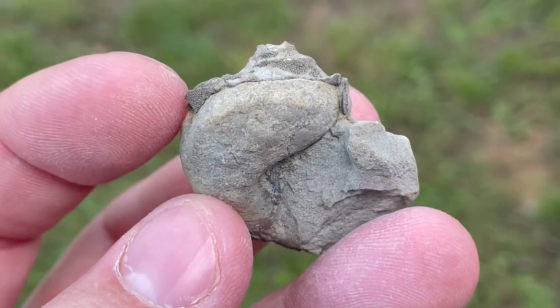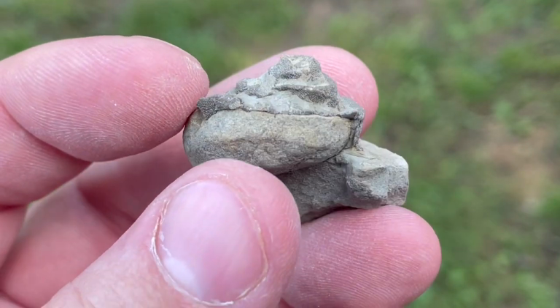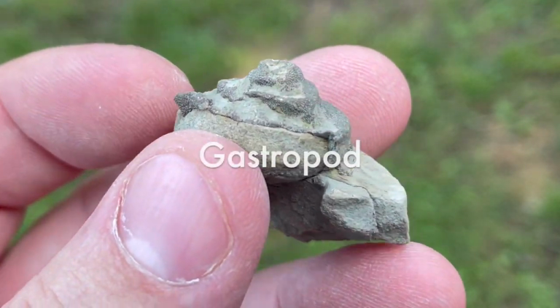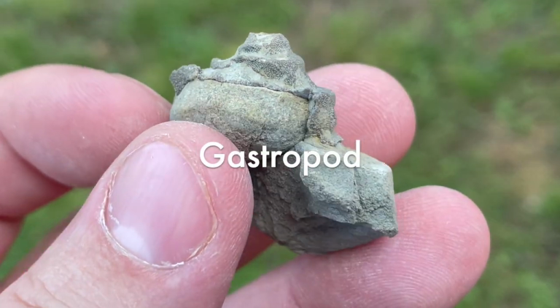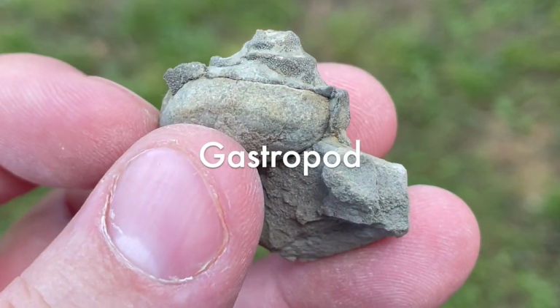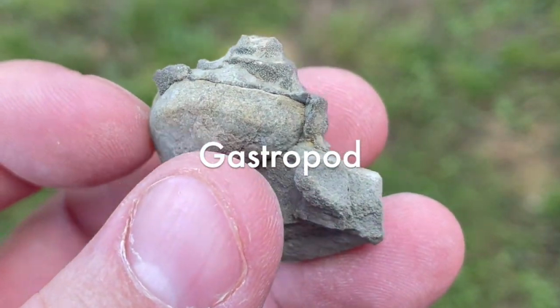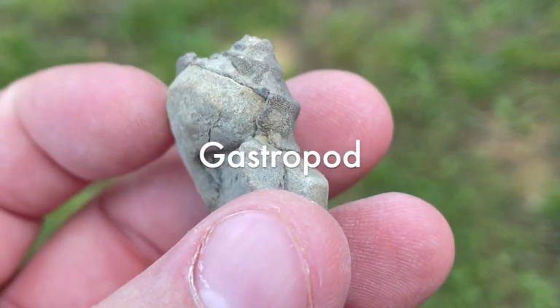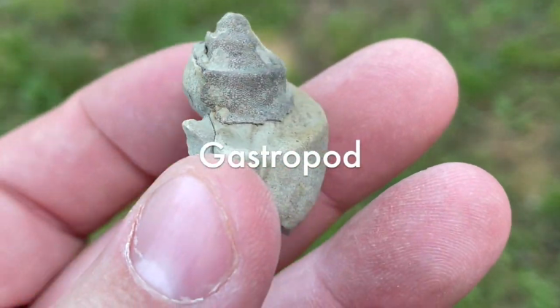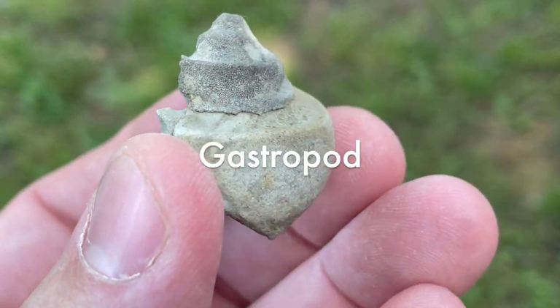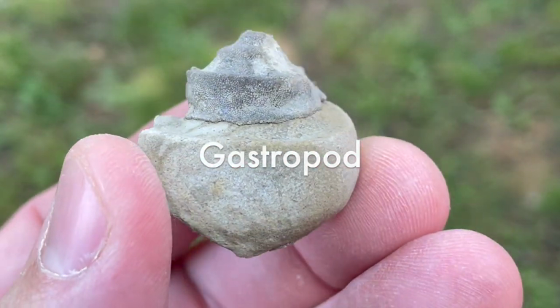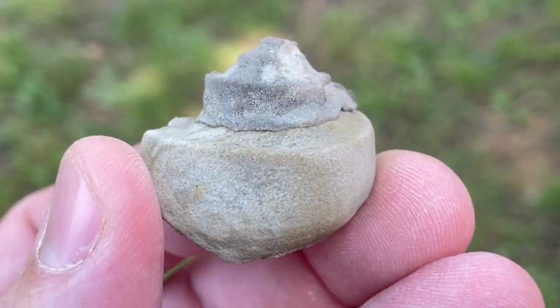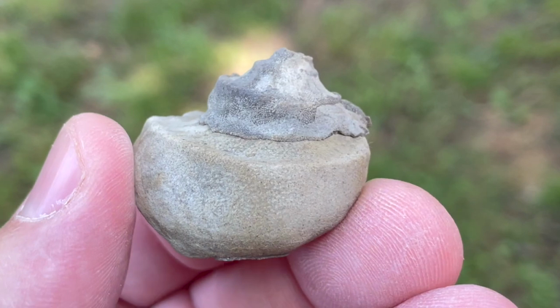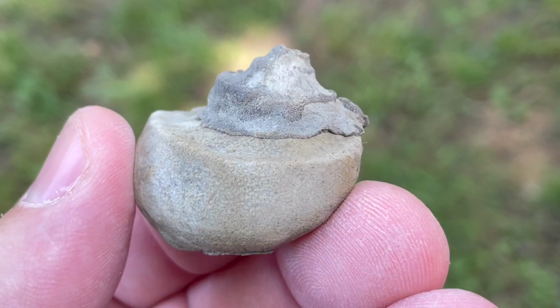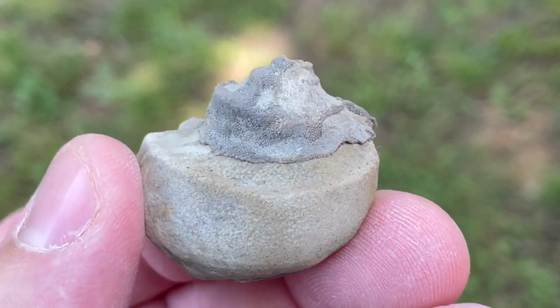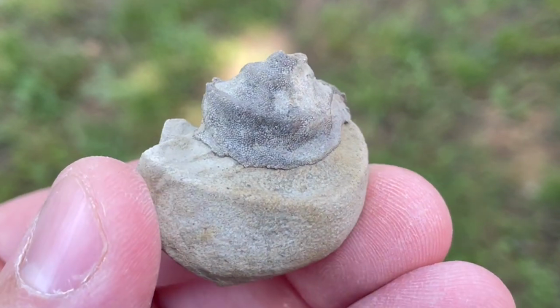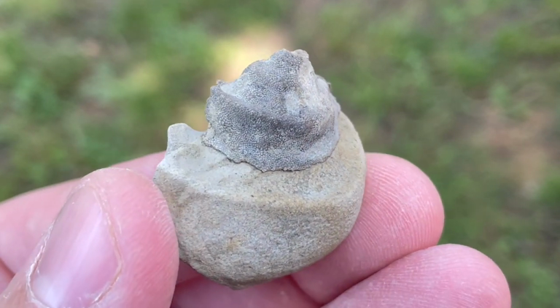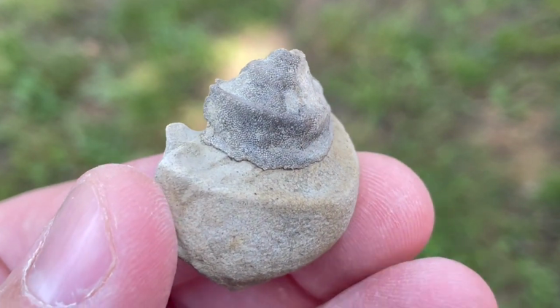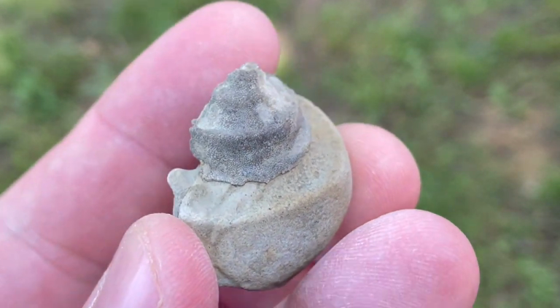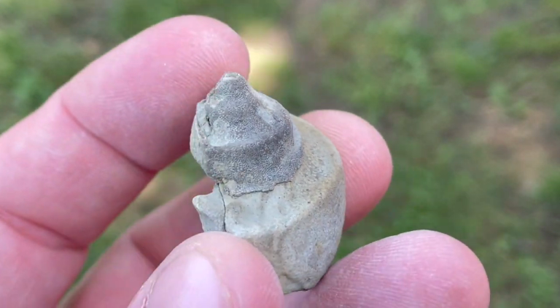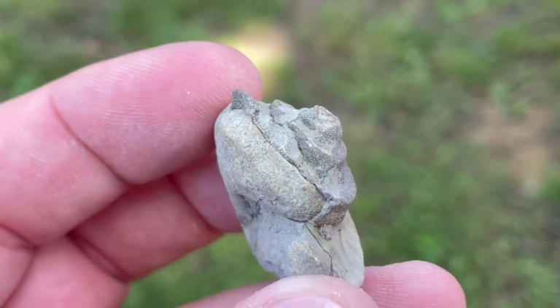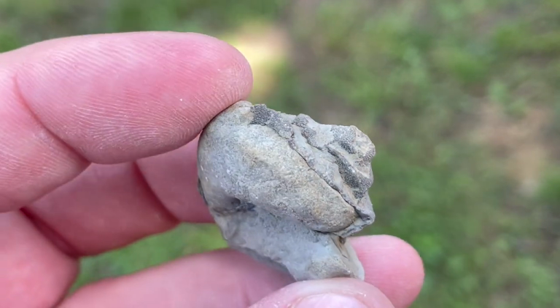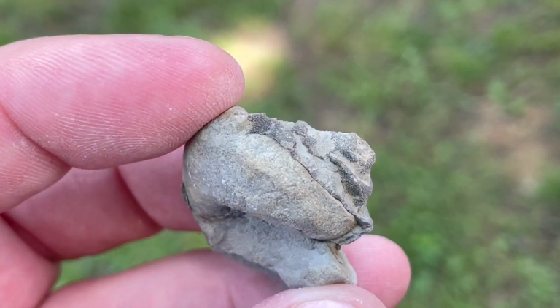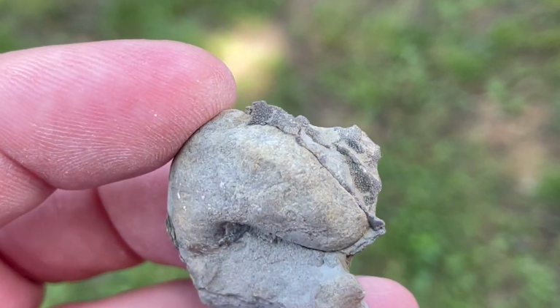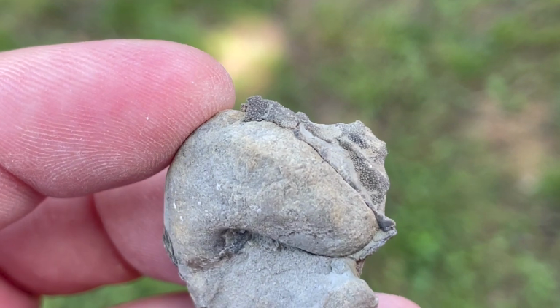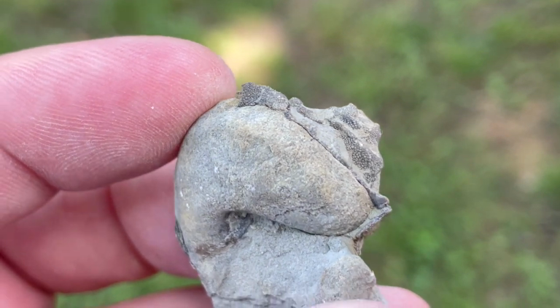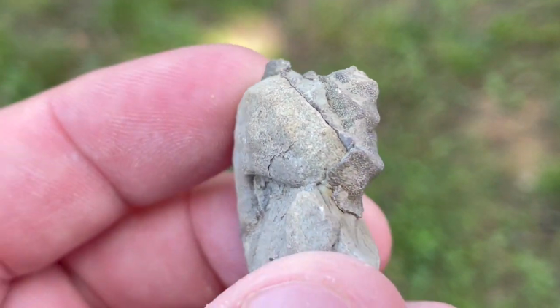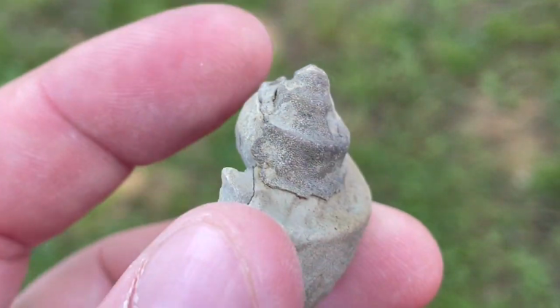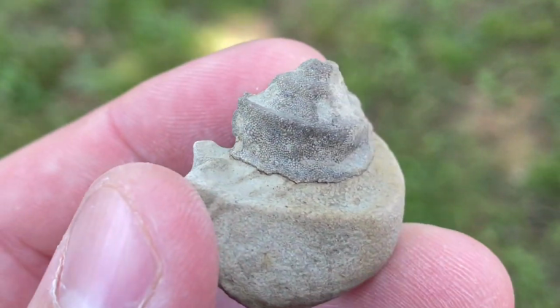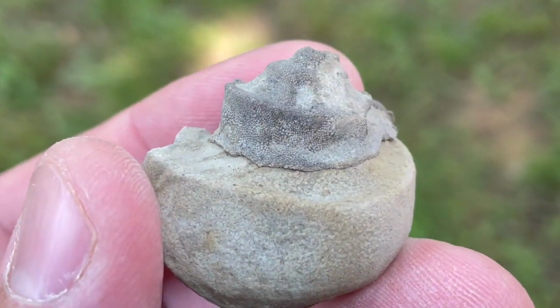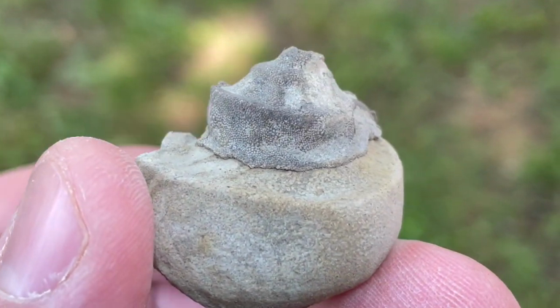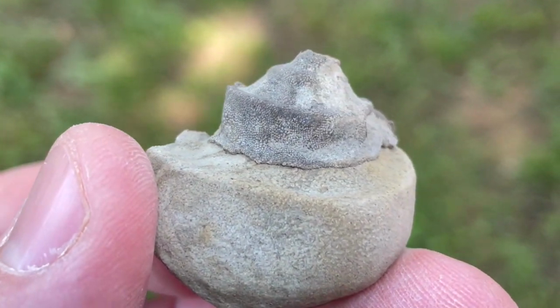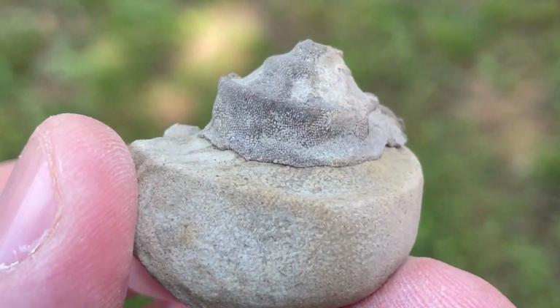The next fossil I'd like to talk about are gastropods. These fossils look just like modern-day snails that you might see out in the water. These snails carried their homes on their back and moved about by a broad, muscular foot. This particular gastropod fossil has some bryozoans that have attached themselves to the top of its shell.